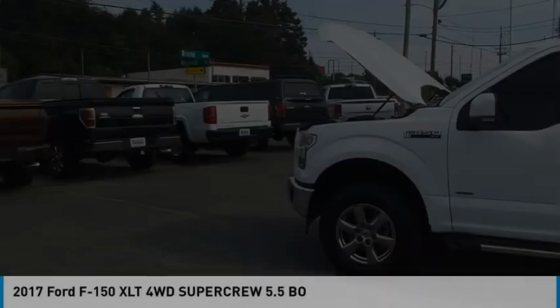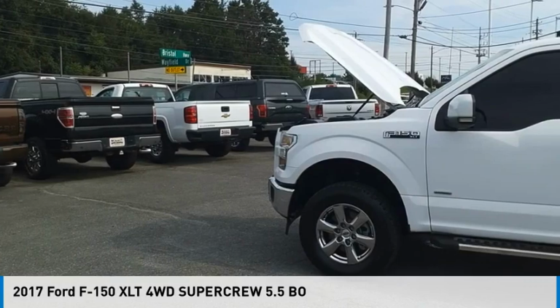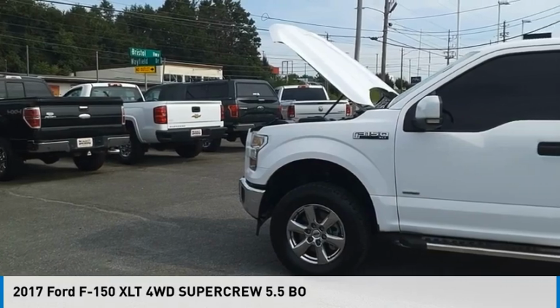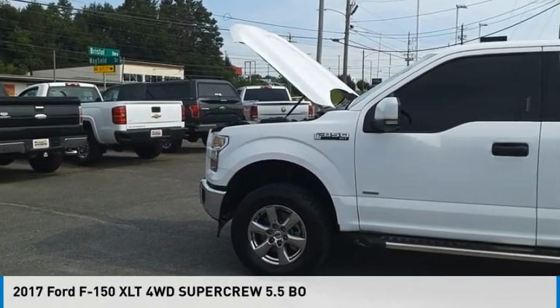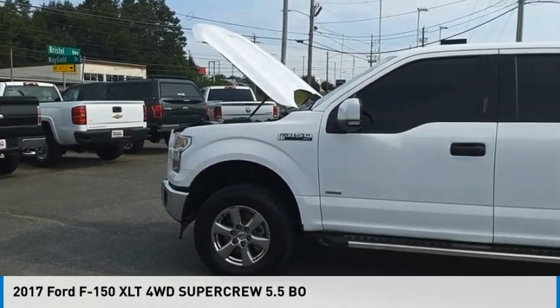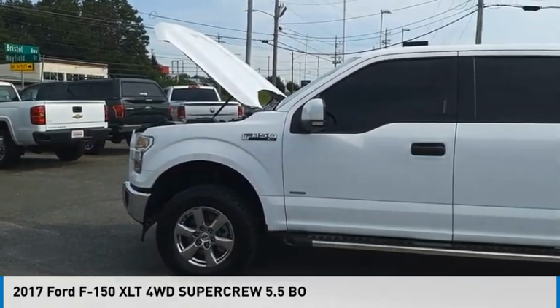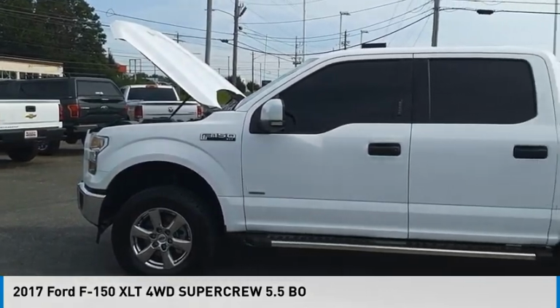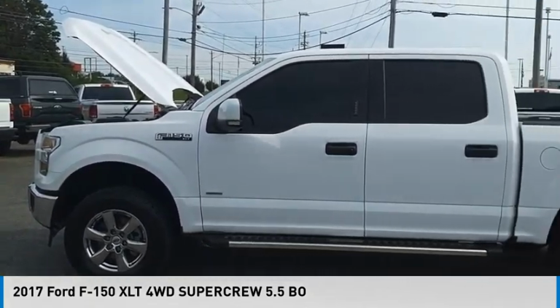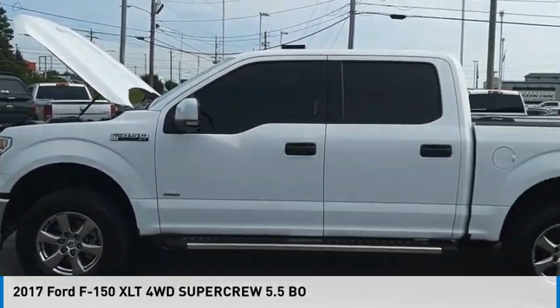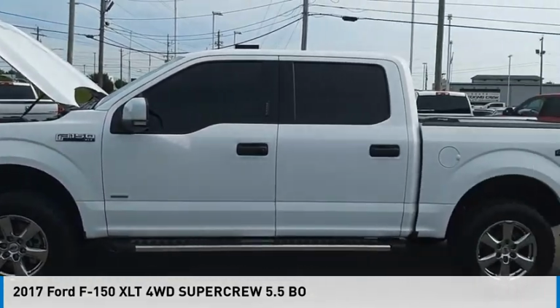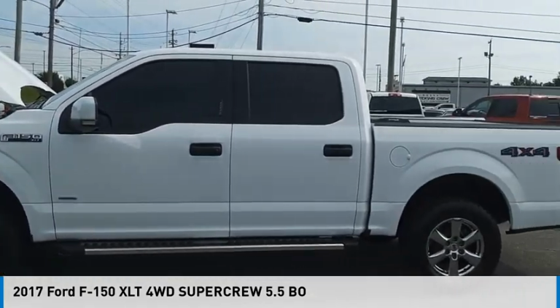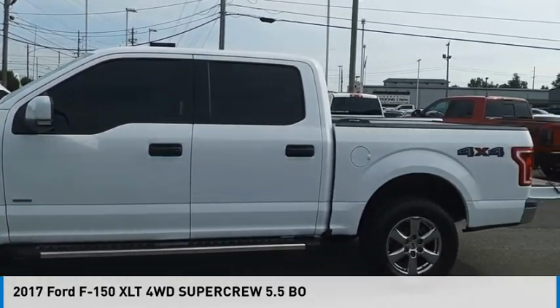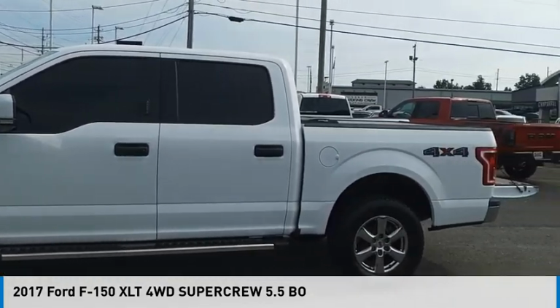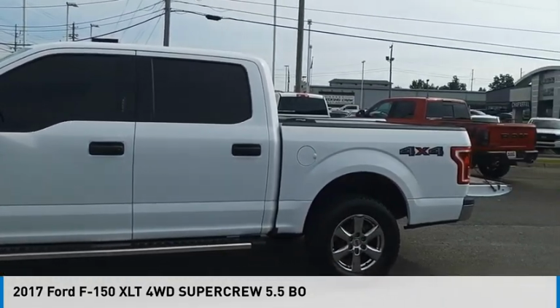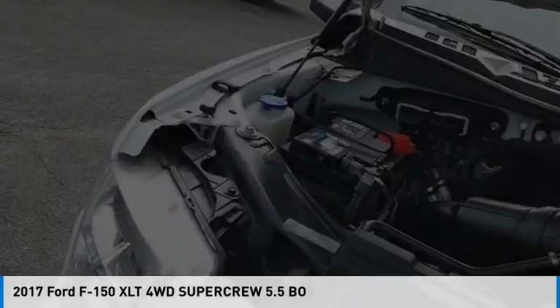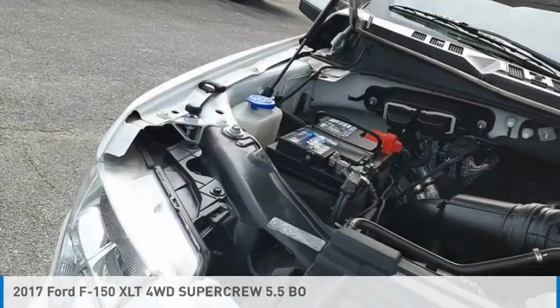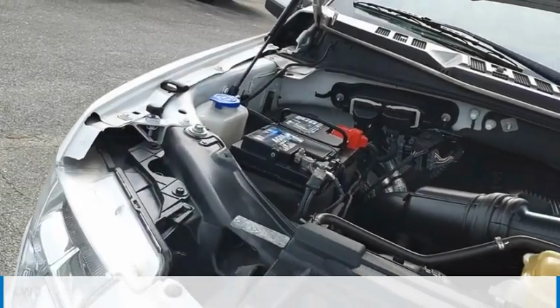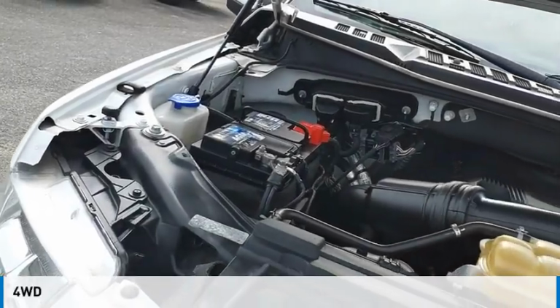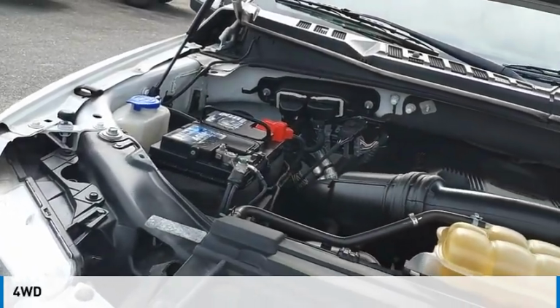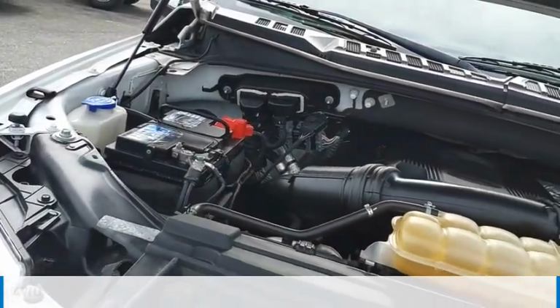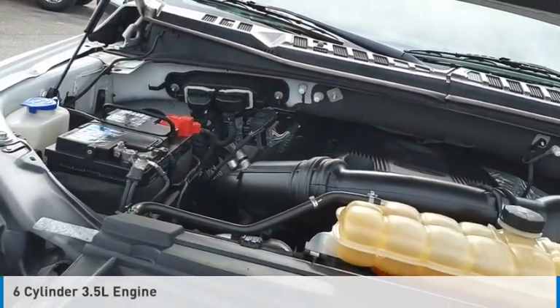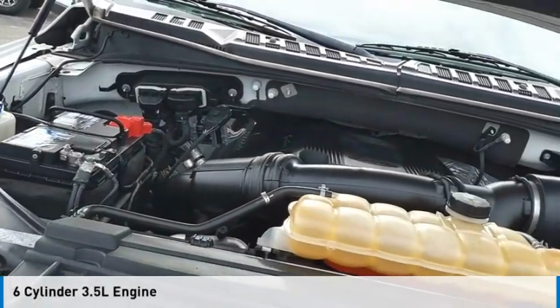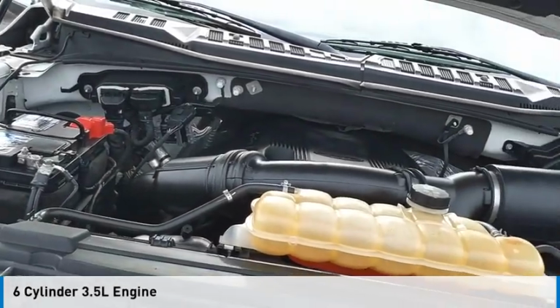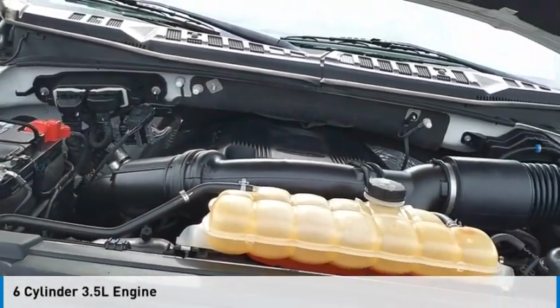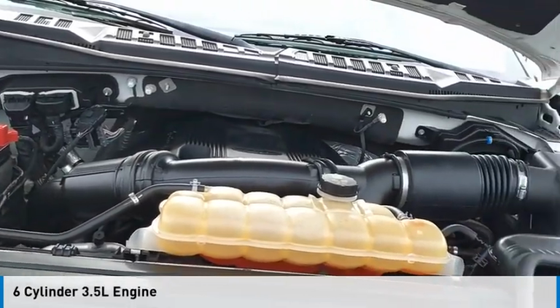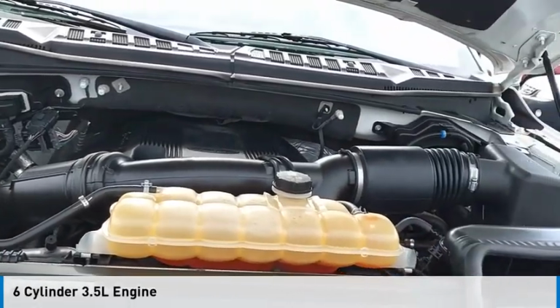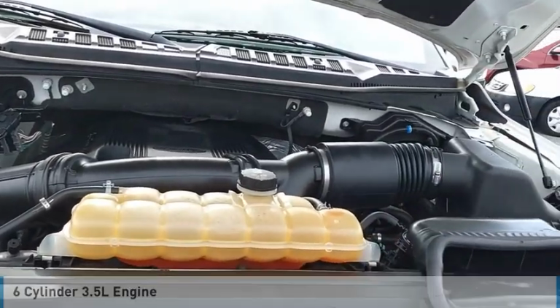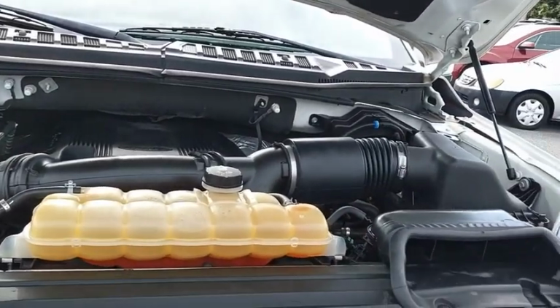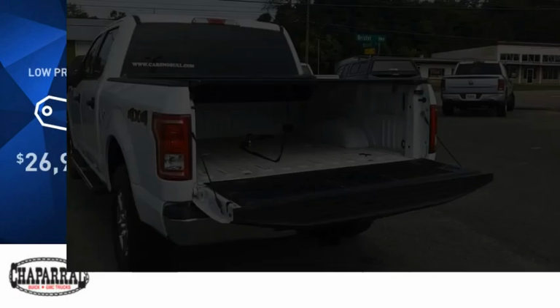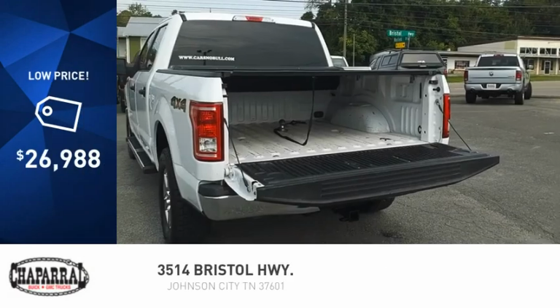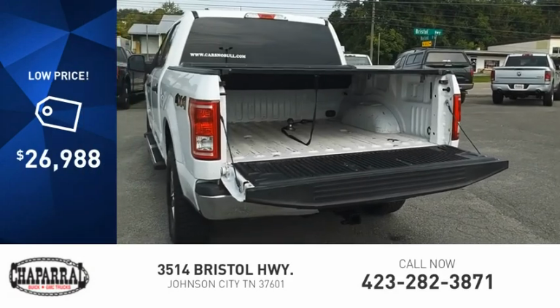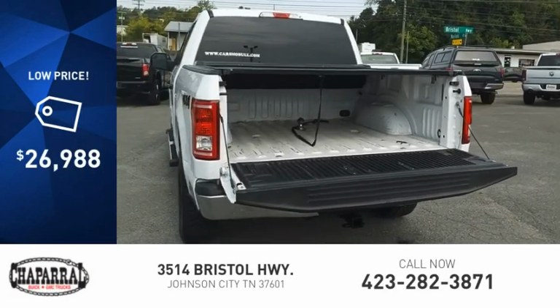We are pleased to show you the 2017 F-150. This vehicle is powered by a four-wheel drive, six-cylinder, 3.5-liter engine and is priced below $30,000.